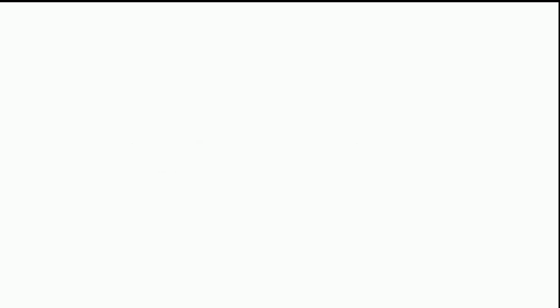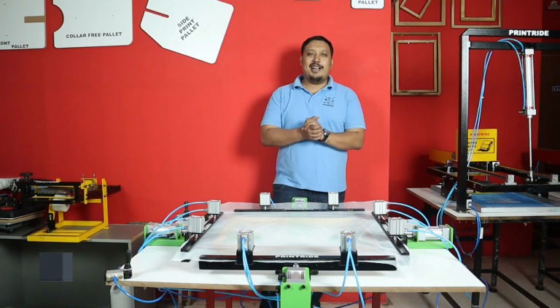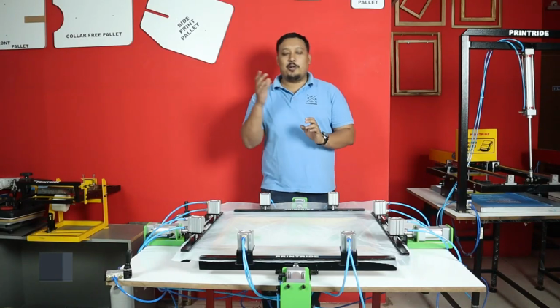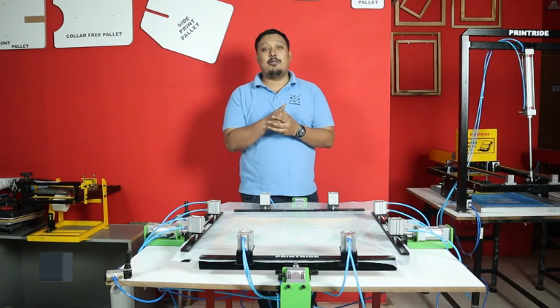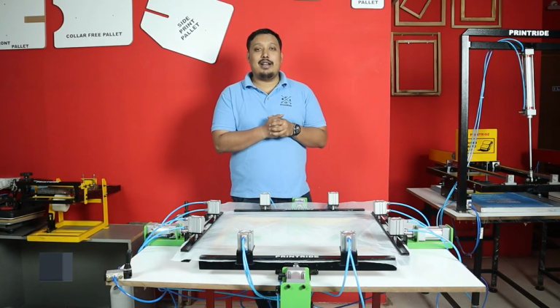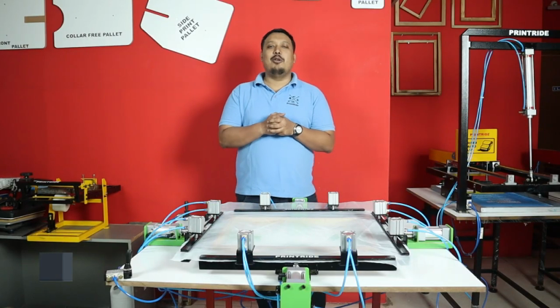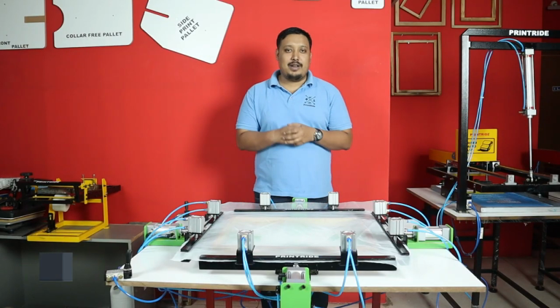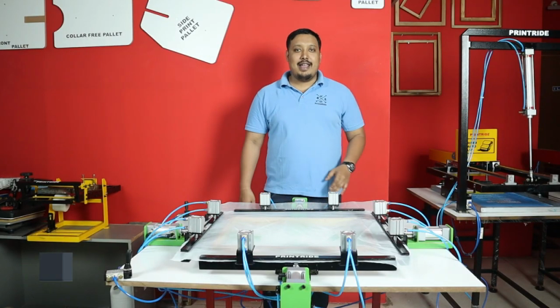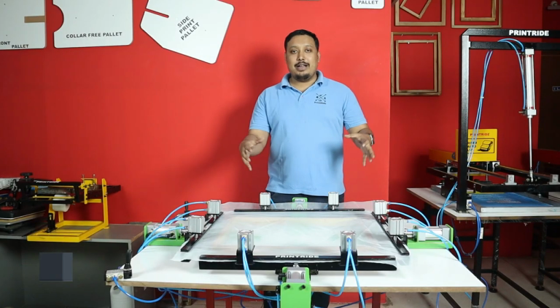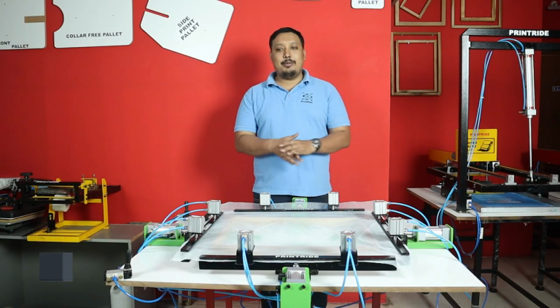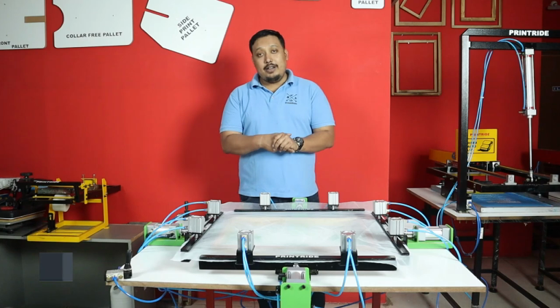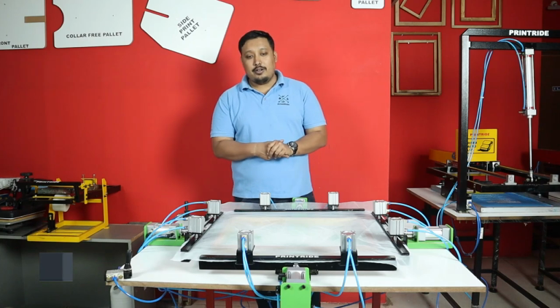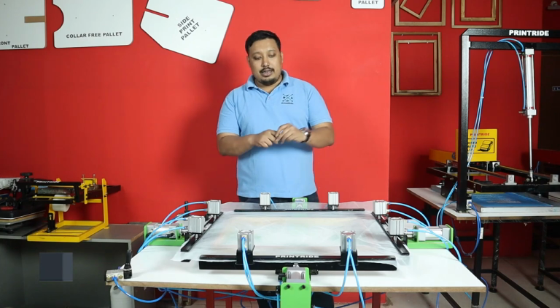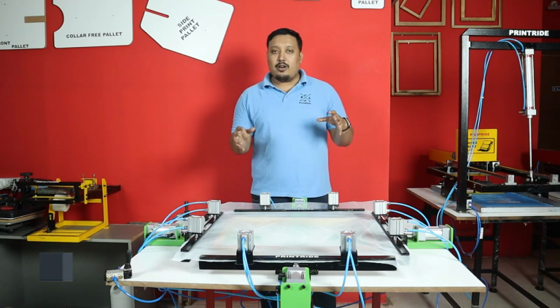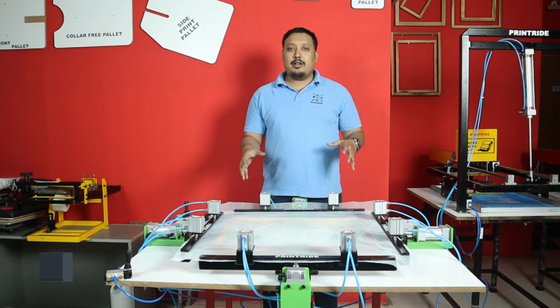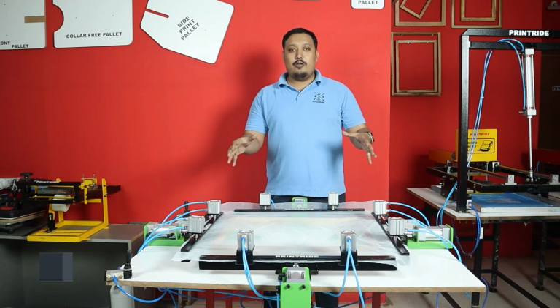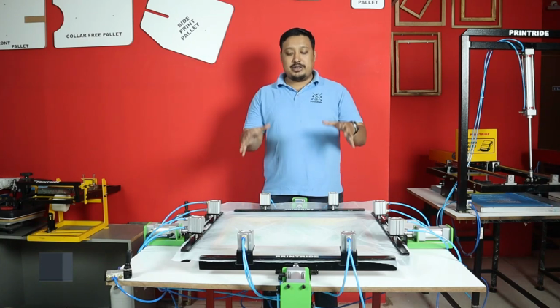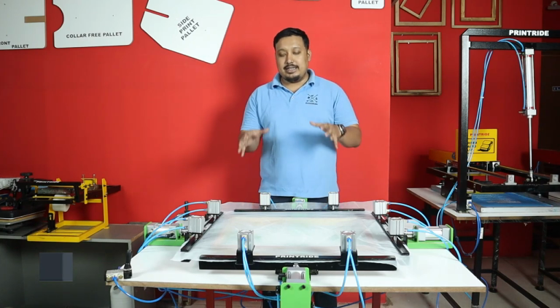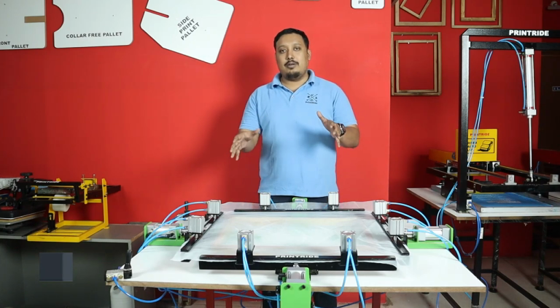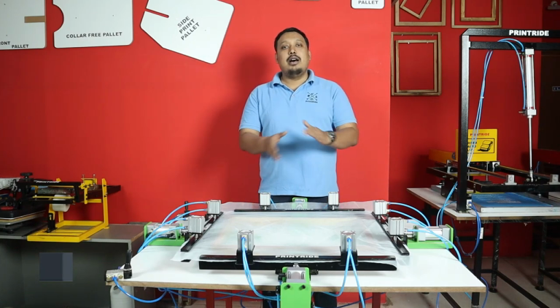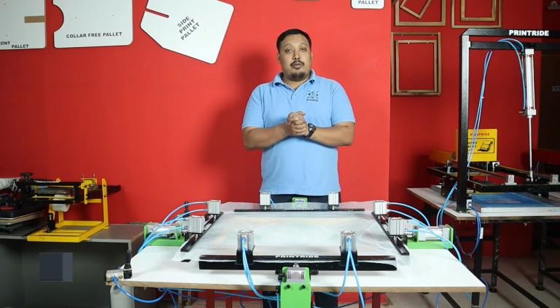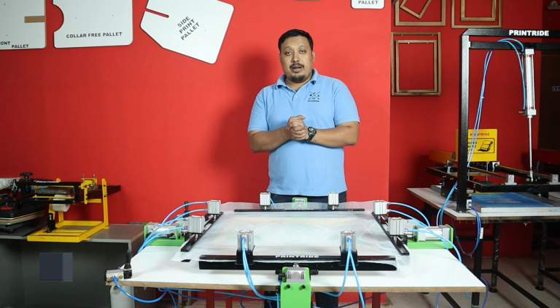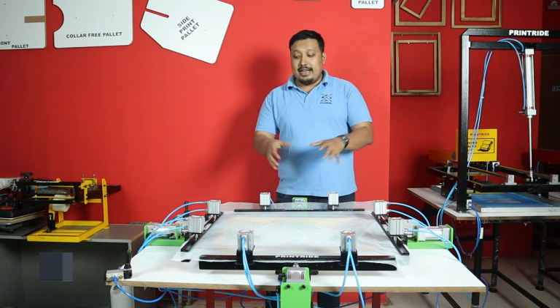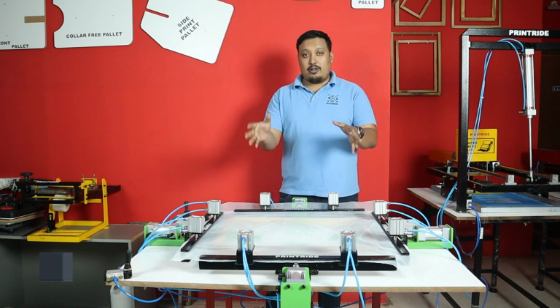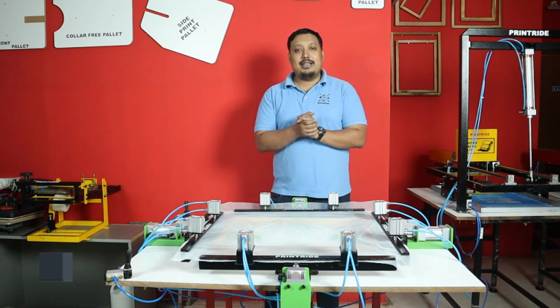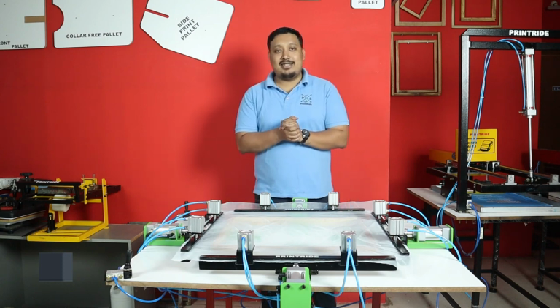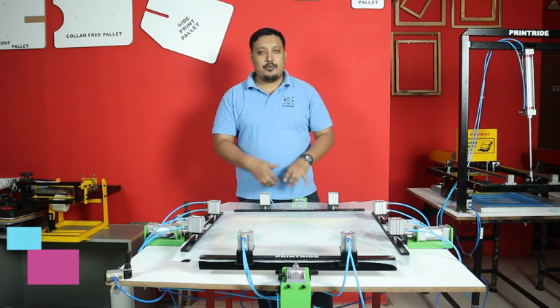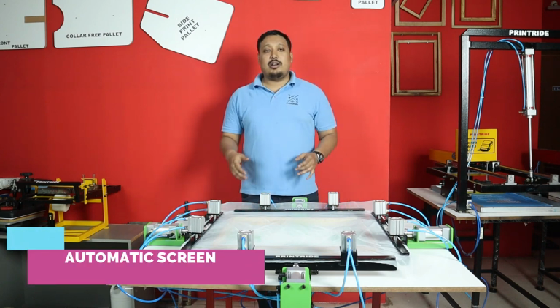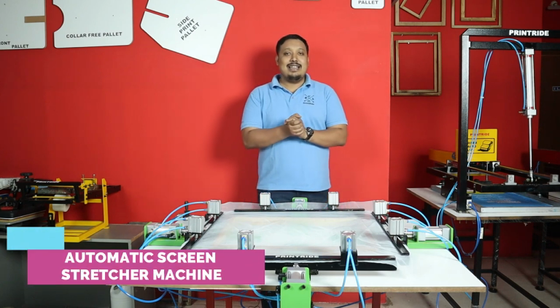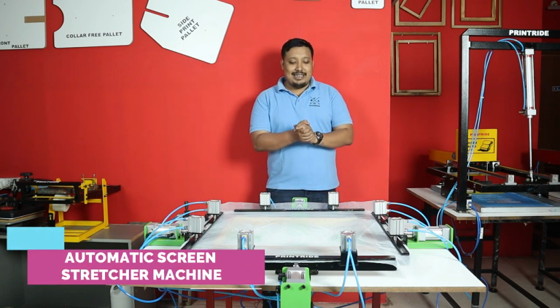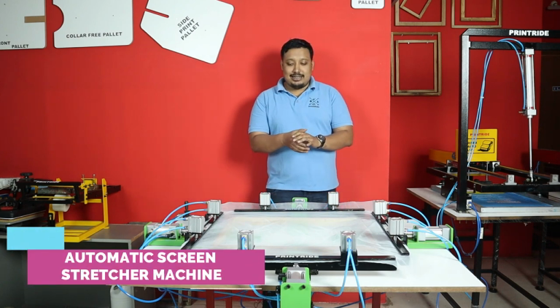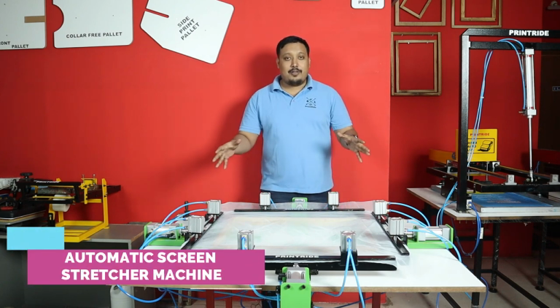Hi guys, welcome to Printride. I'm your host Janvi, and today we came up with a very new video. It's all about a new machine — this is our Printride automatic screen stretcher.